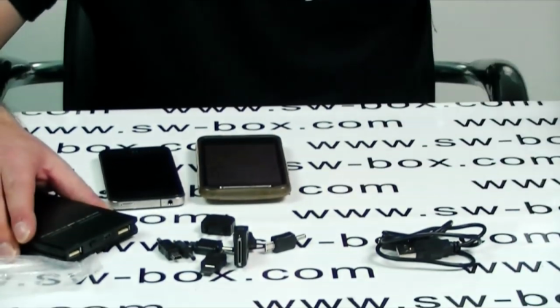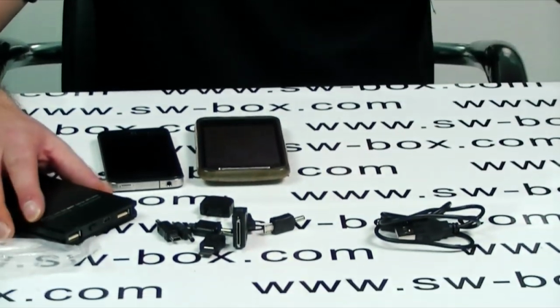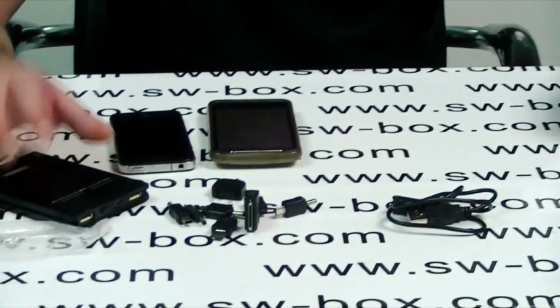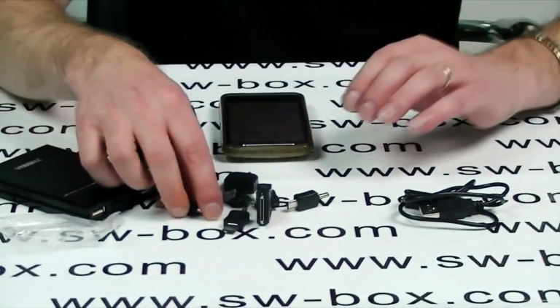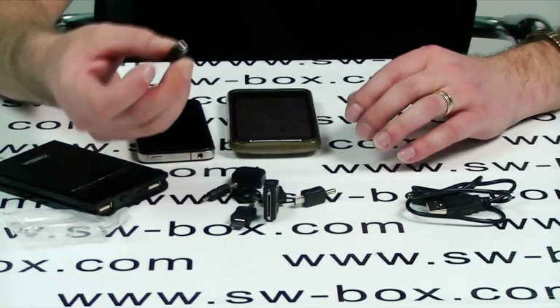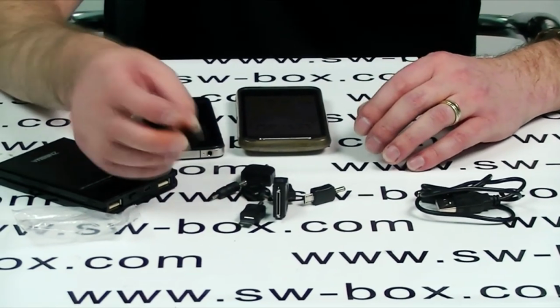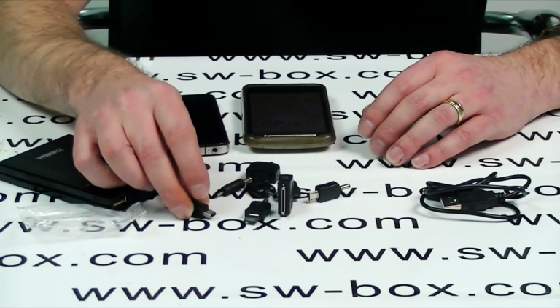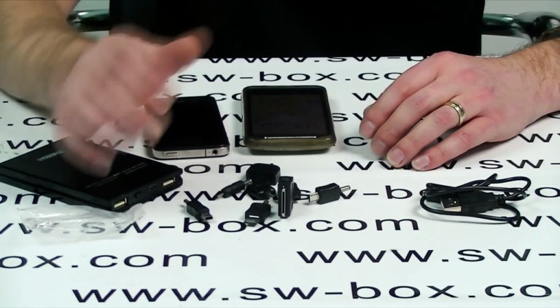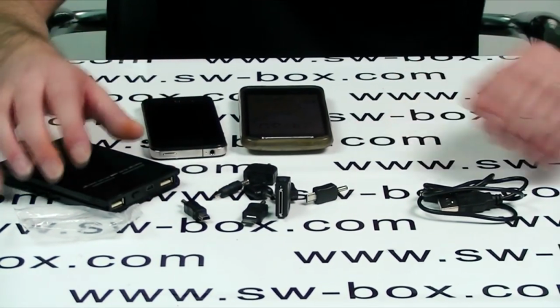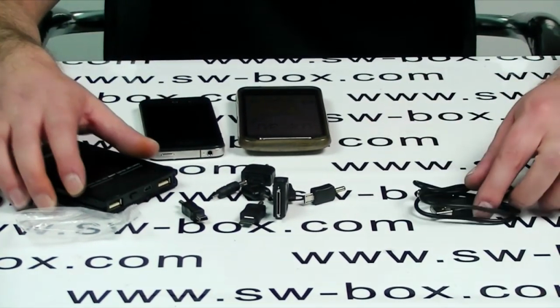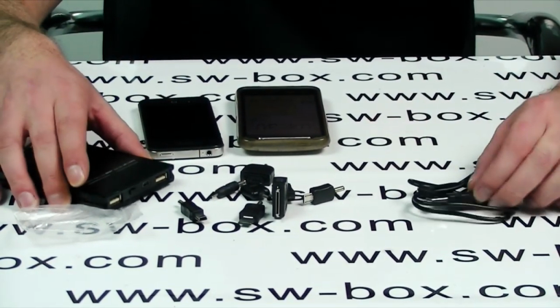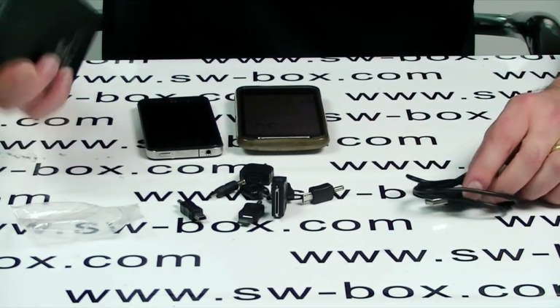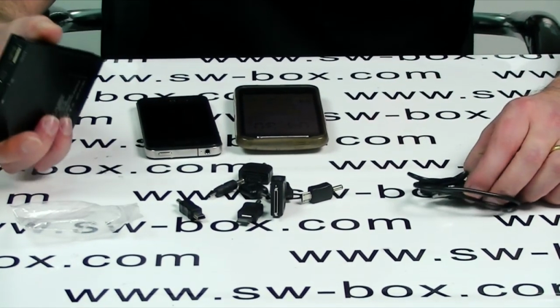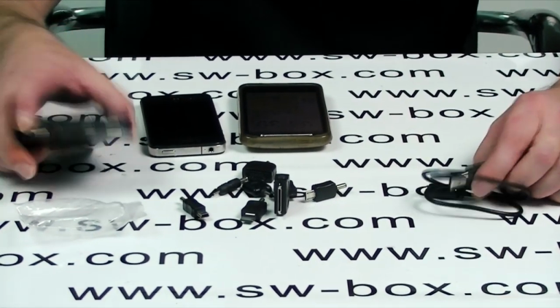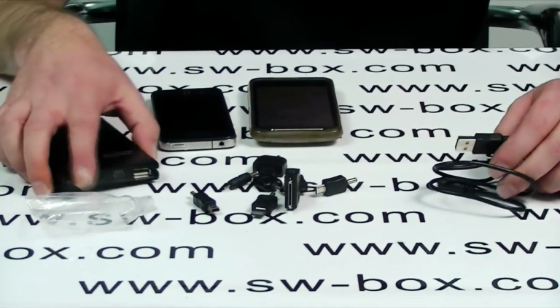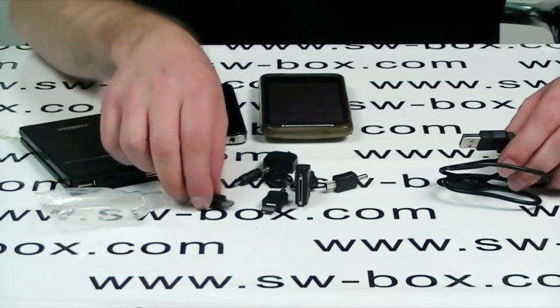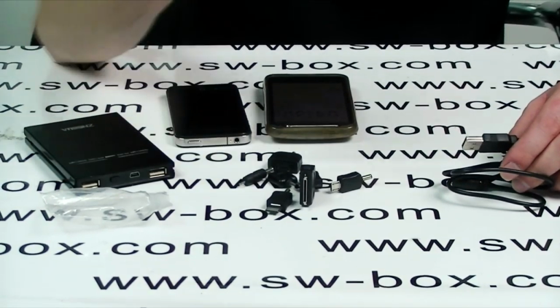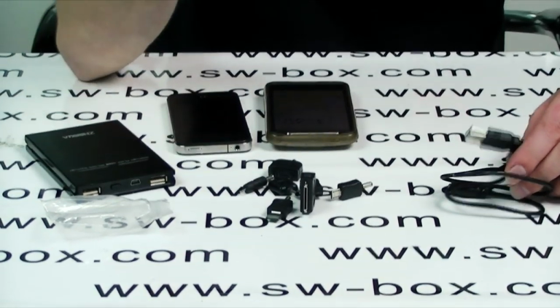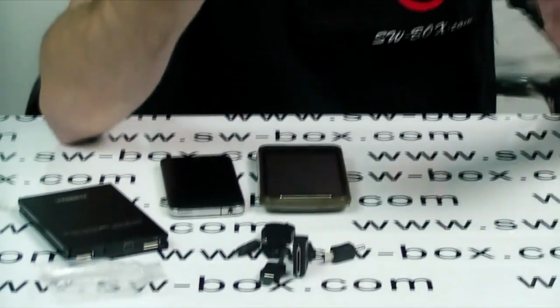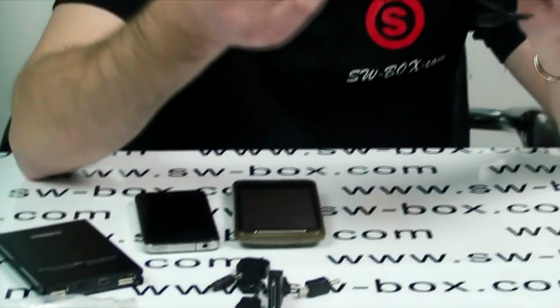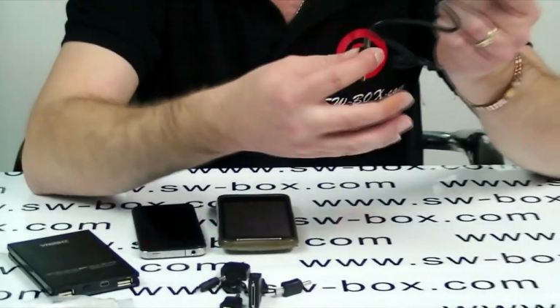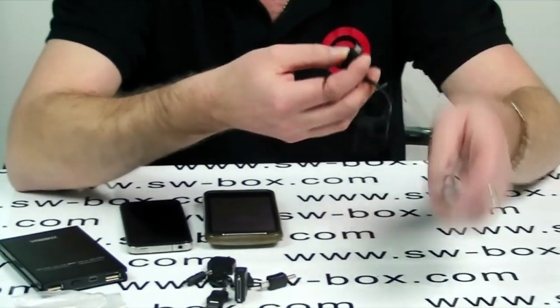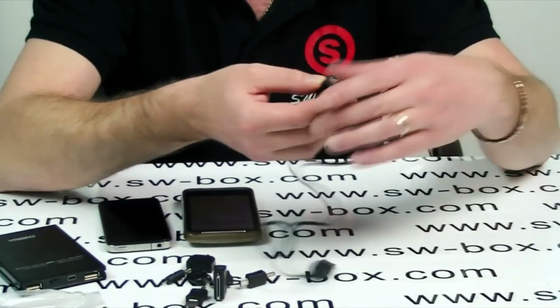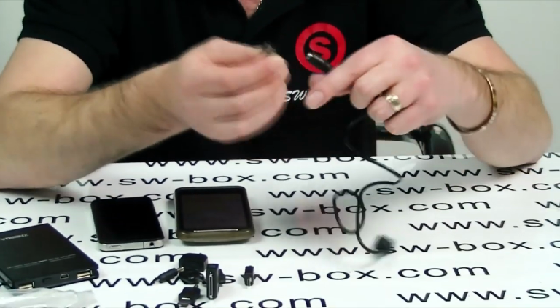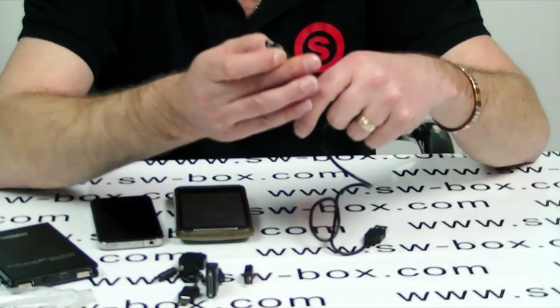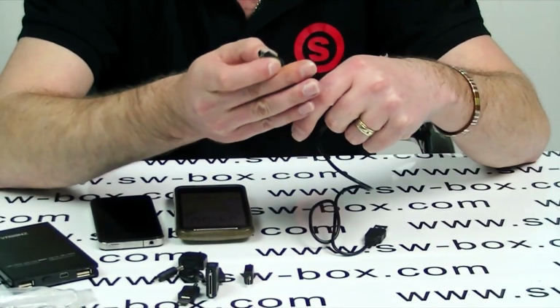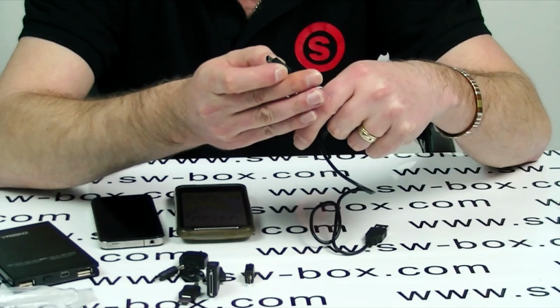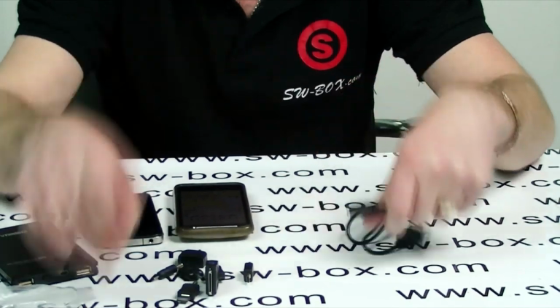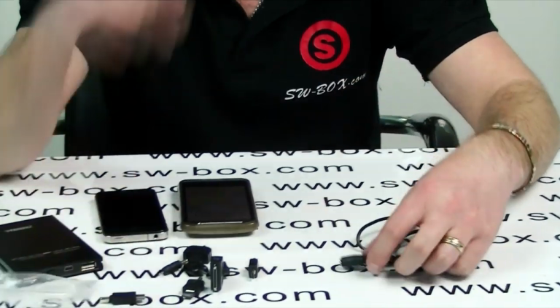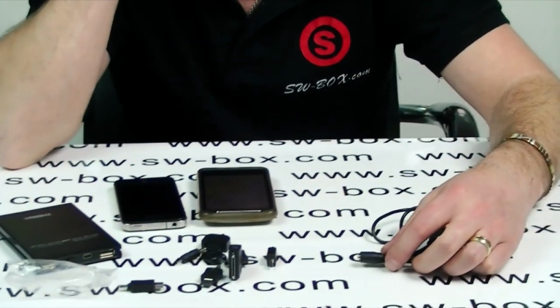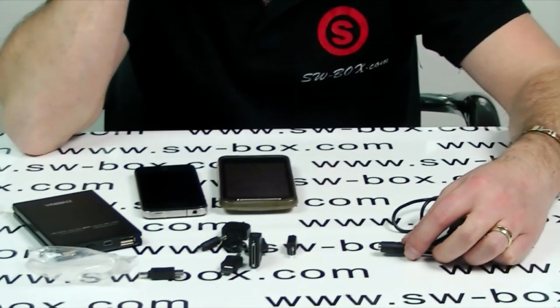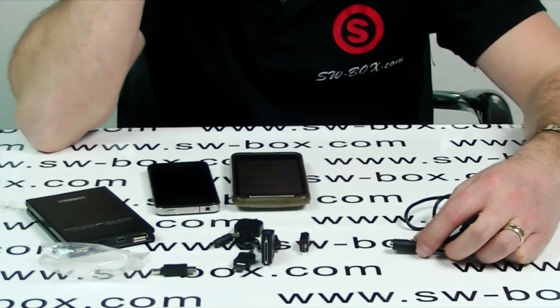Basically what you do is you find whichever device that you have. Once it's charged up, it charges up using the mini USB to USB. You can just click that straight onto there when you're ready for charging. So I'm going to charge two at the same time.